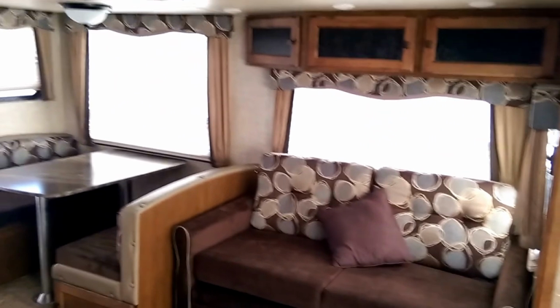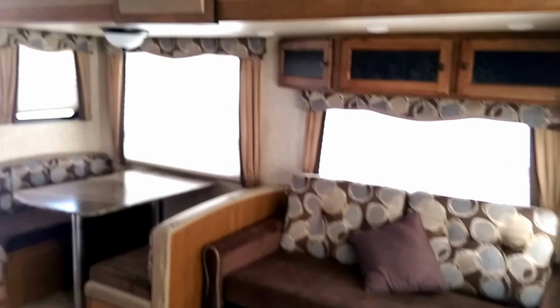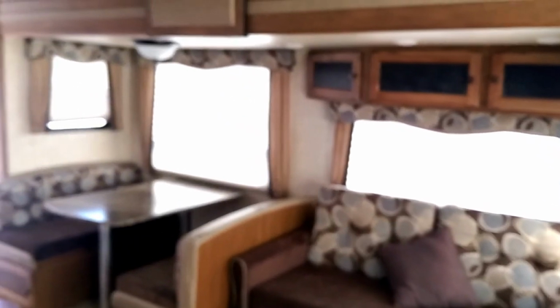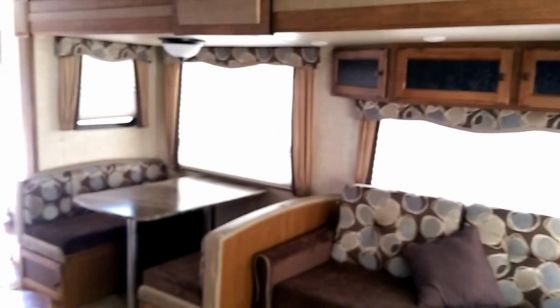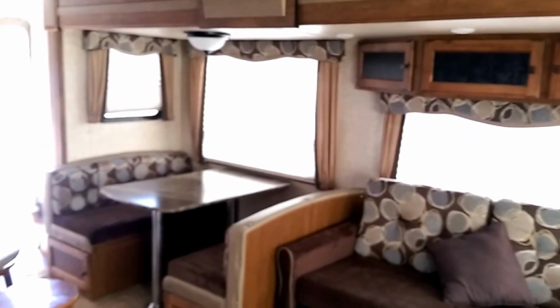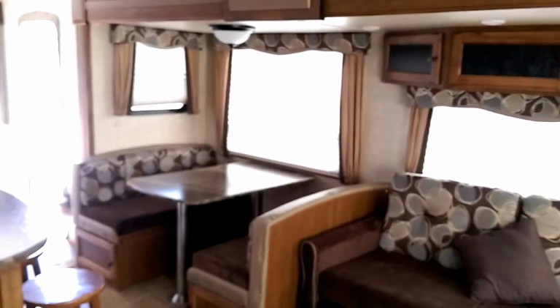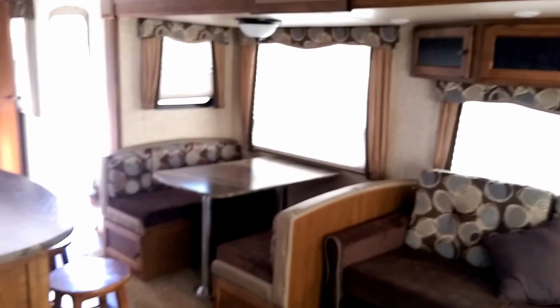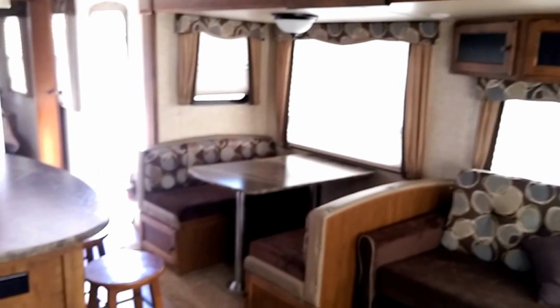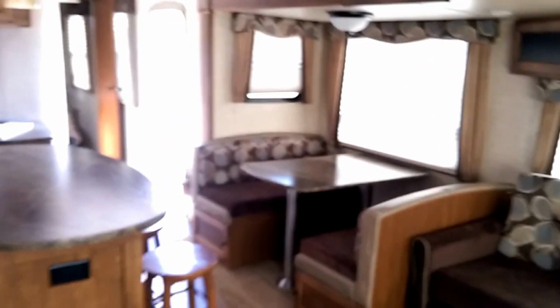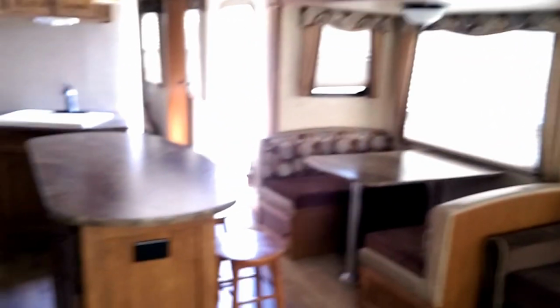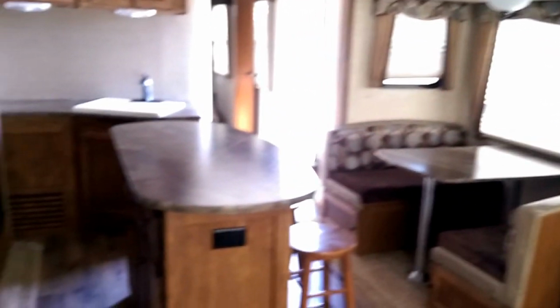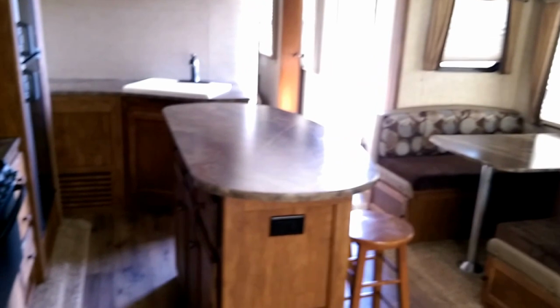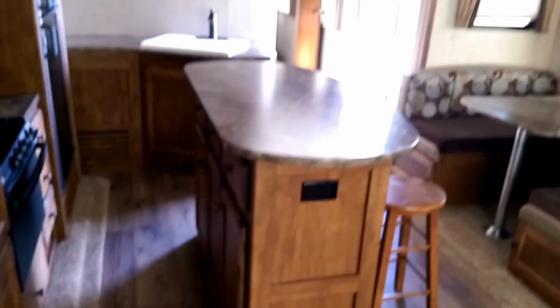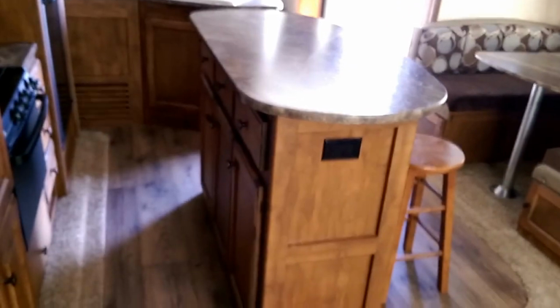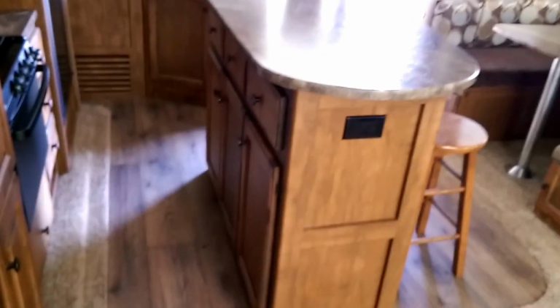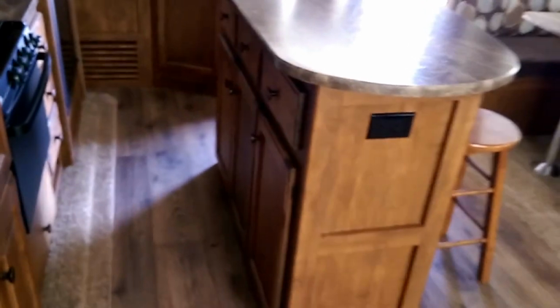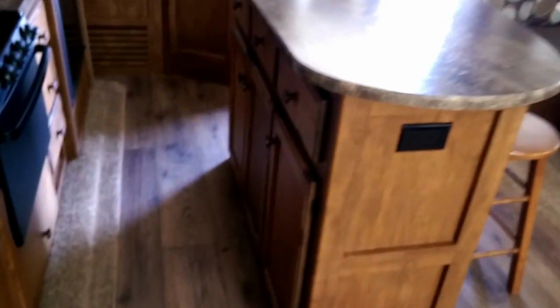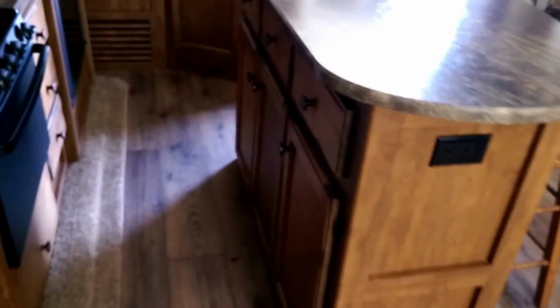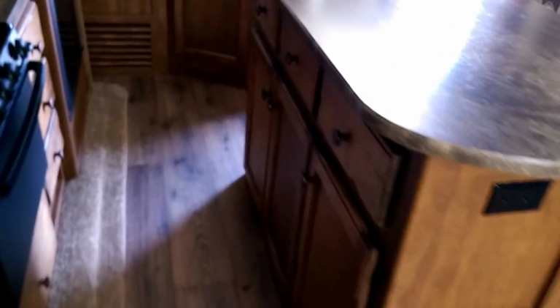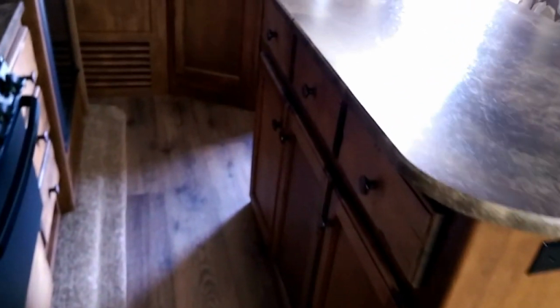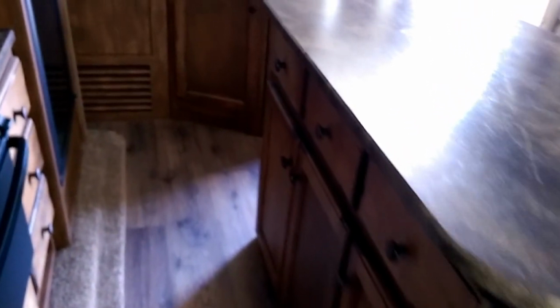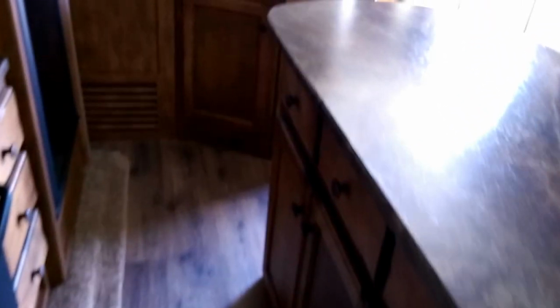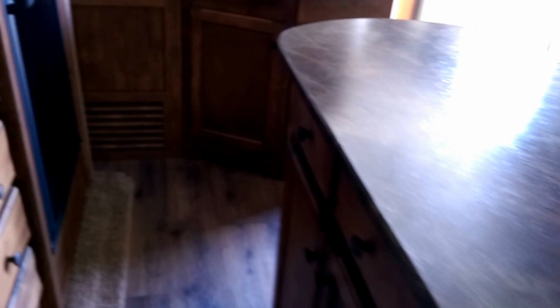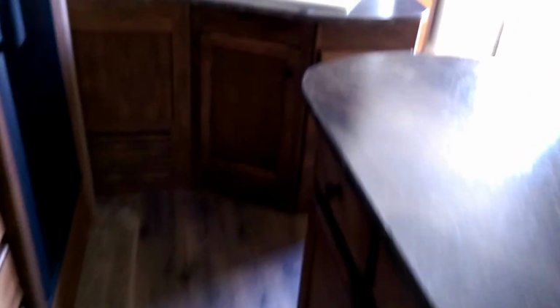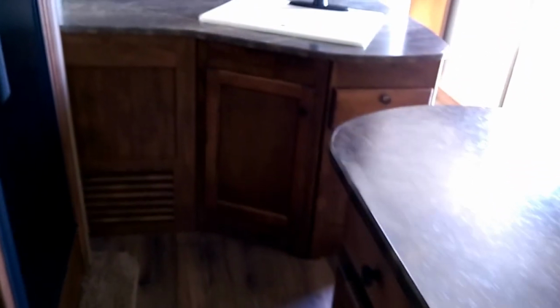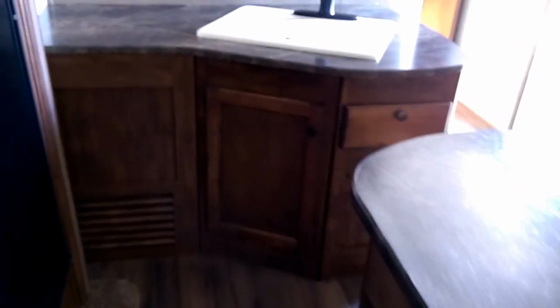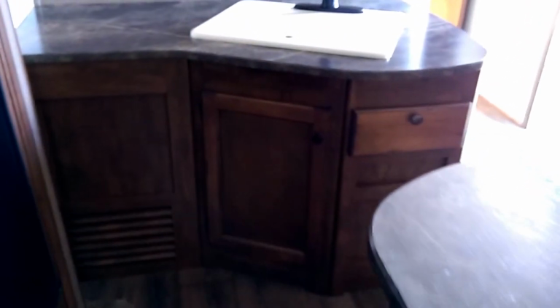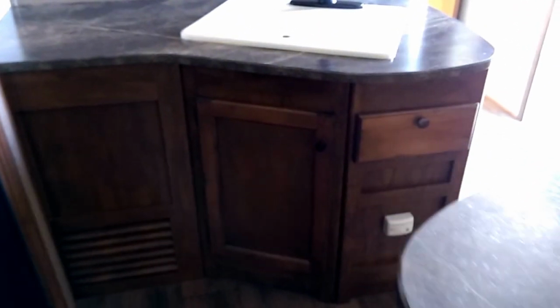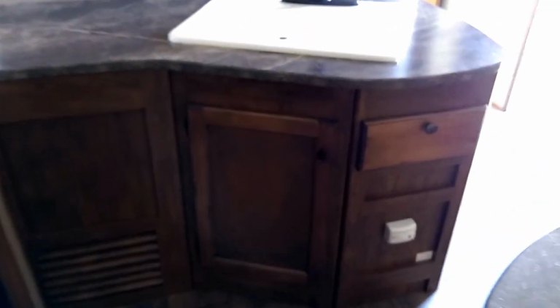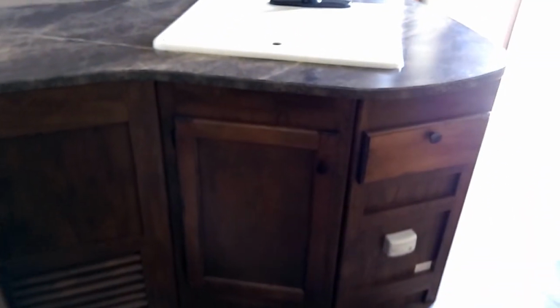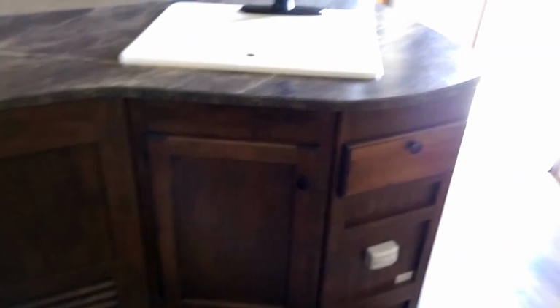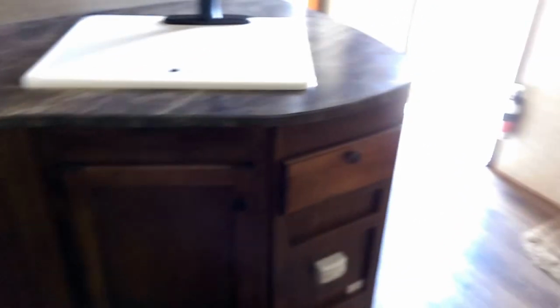There's the couch that makes out into a bed, the dinette that also makes out into a bed, and over here in the kitchen on the back side of the island you see there's more storage there as well. There's more storage down here and drawers into the cabinet.